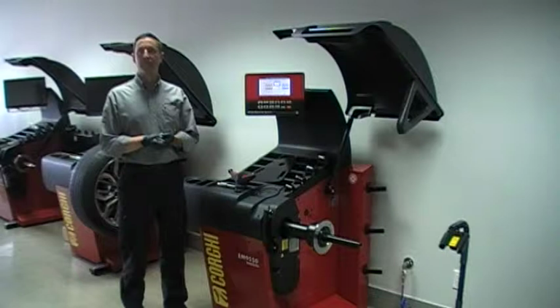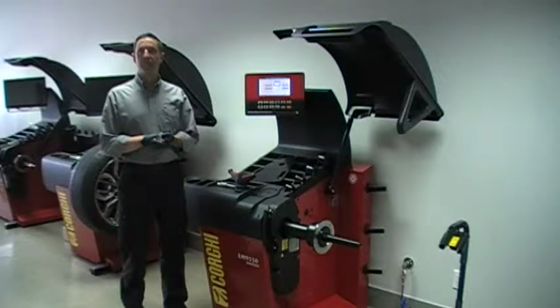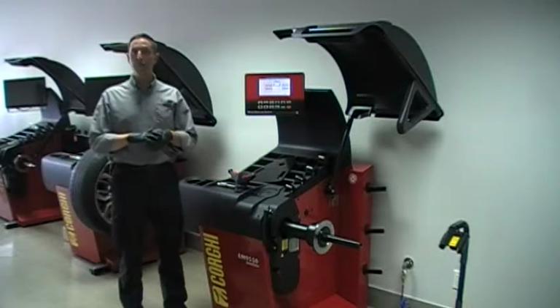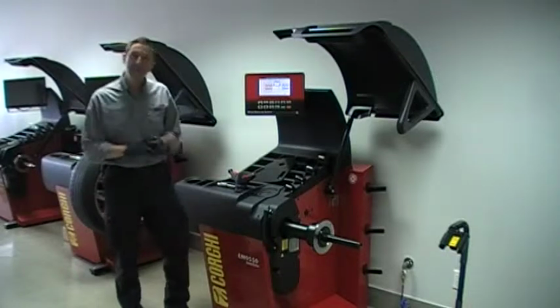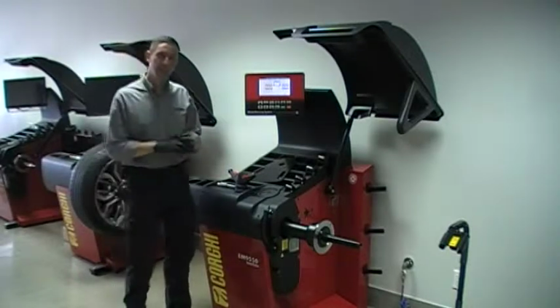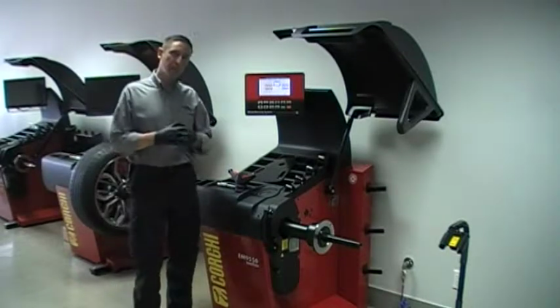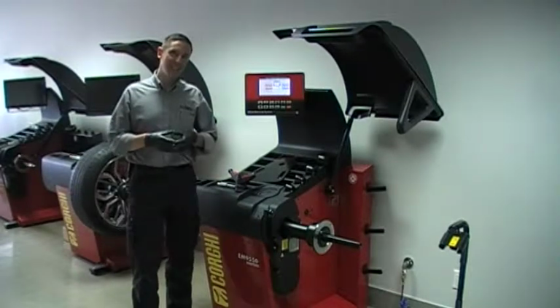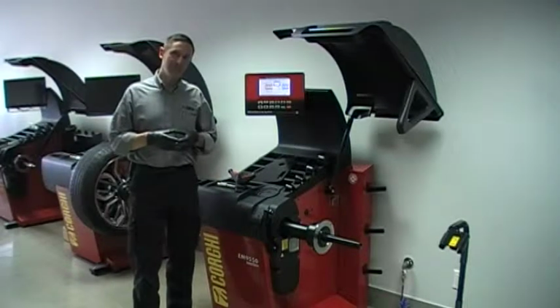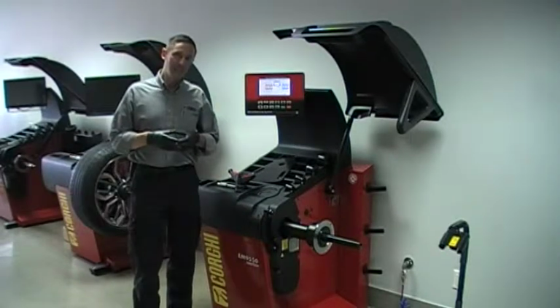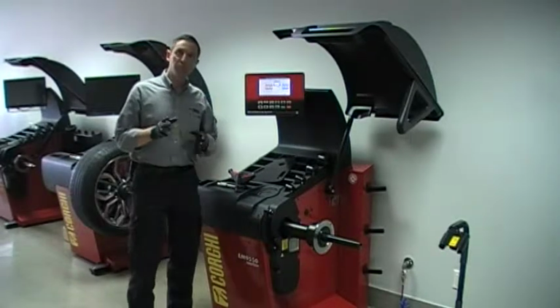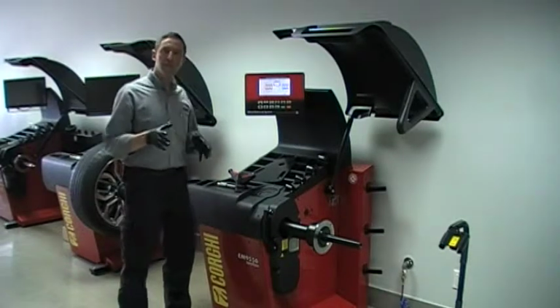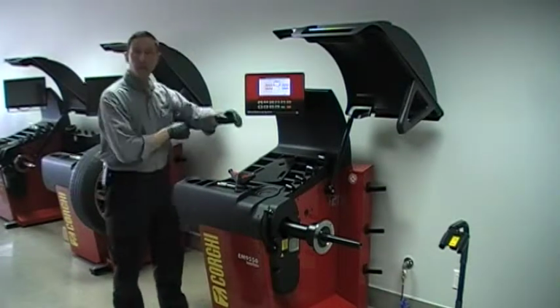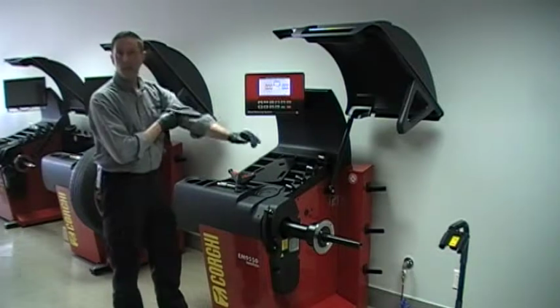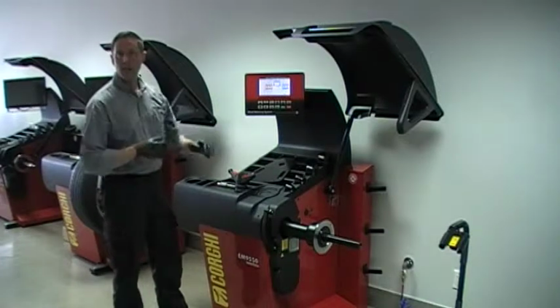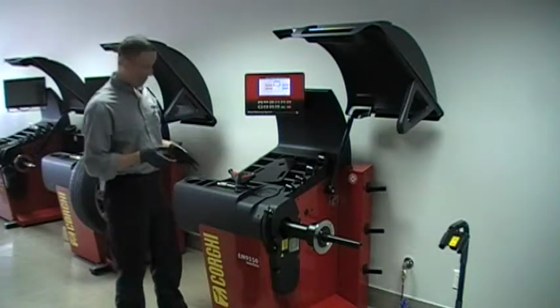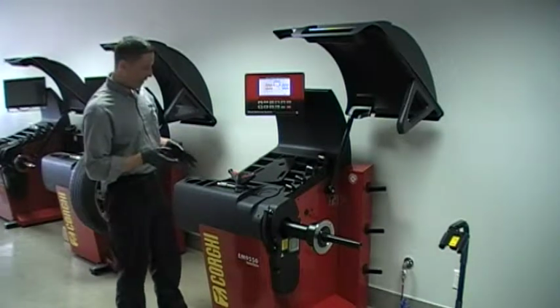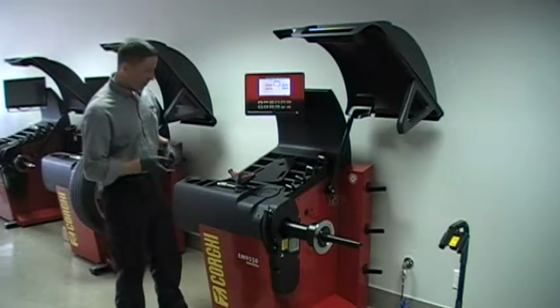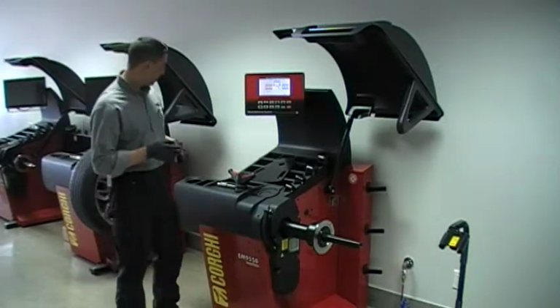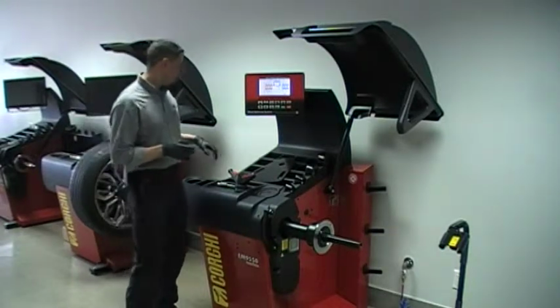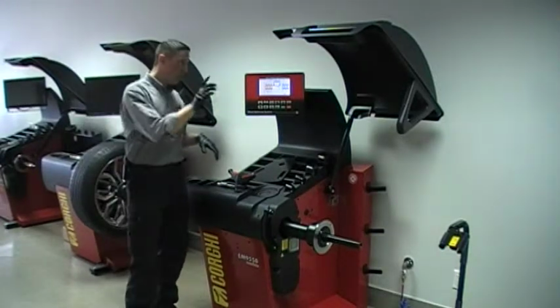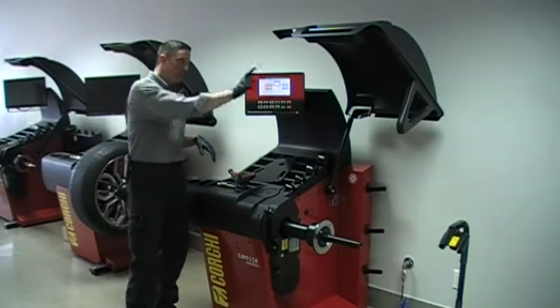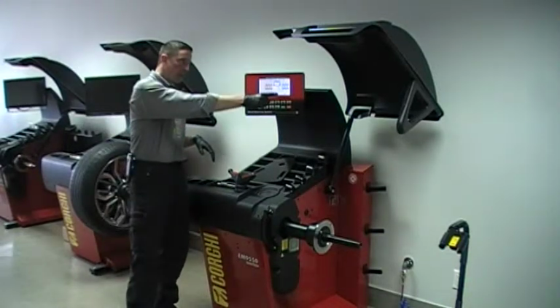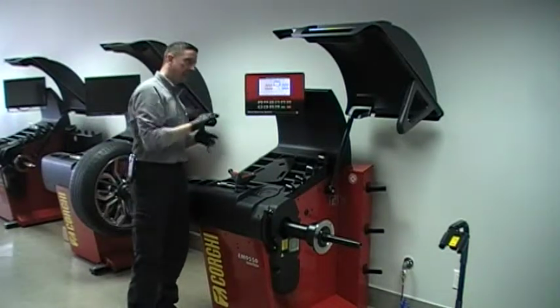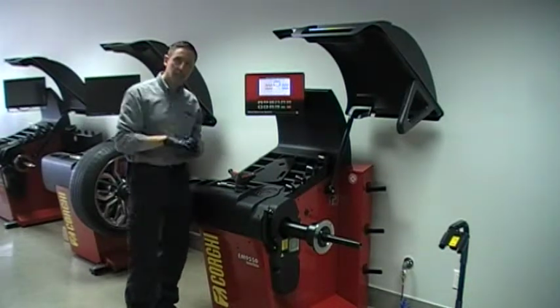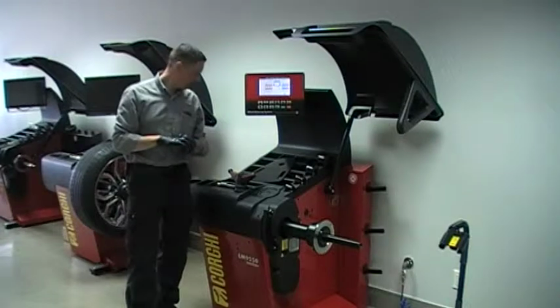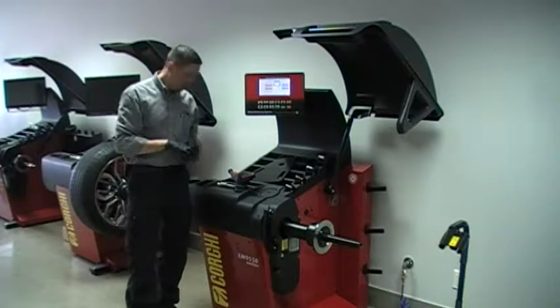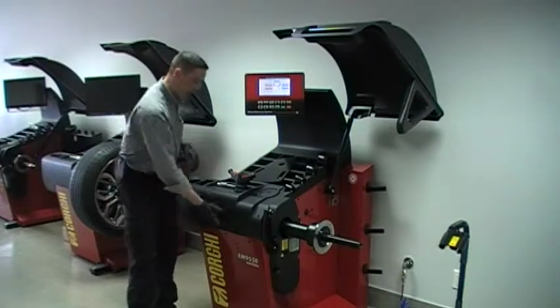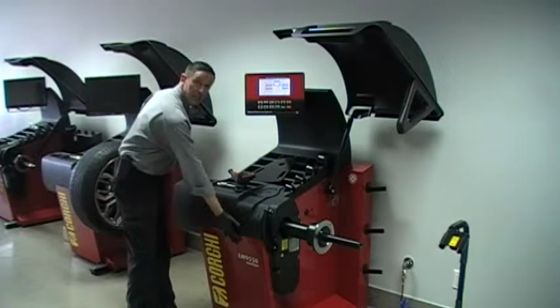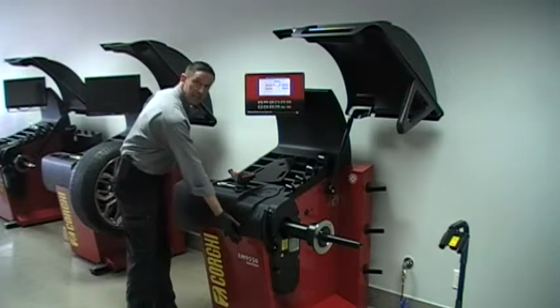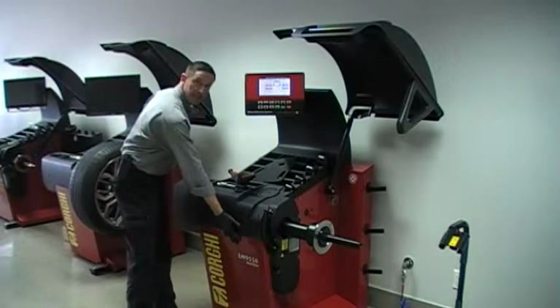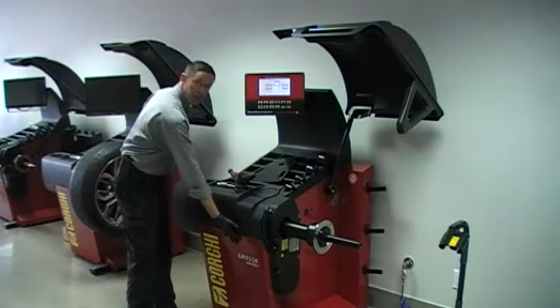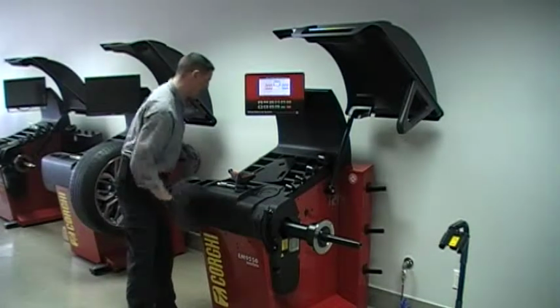Hello, my name is Terry with Corgi Canada. In this brief video, I'll be explaining the width sonar calibration on your new EM9550 balancer.